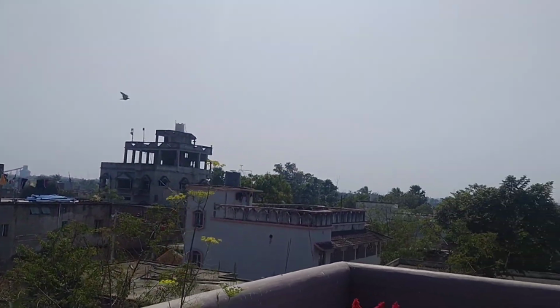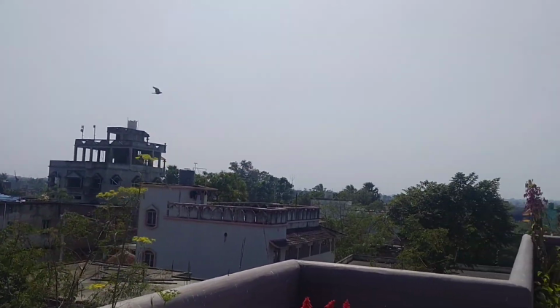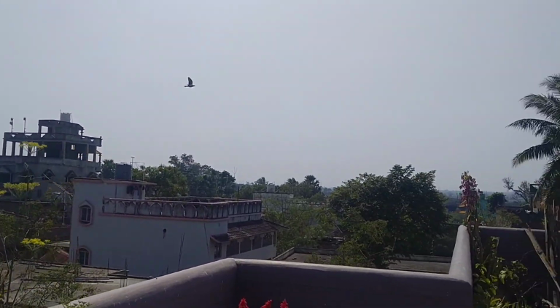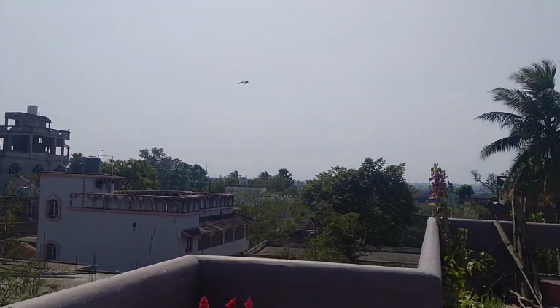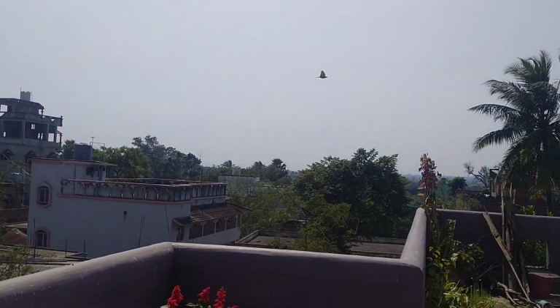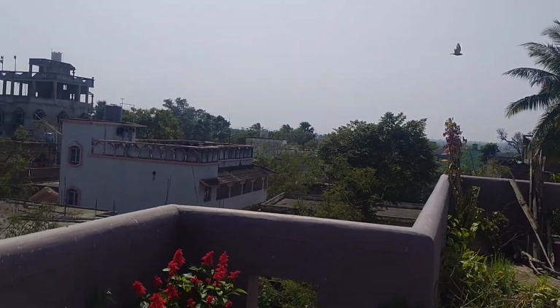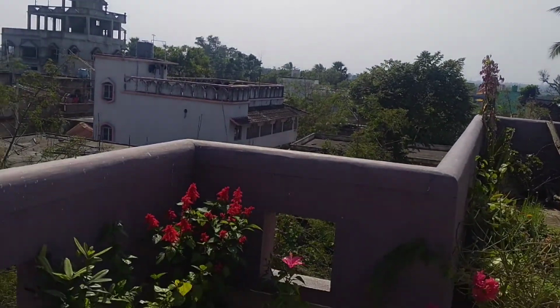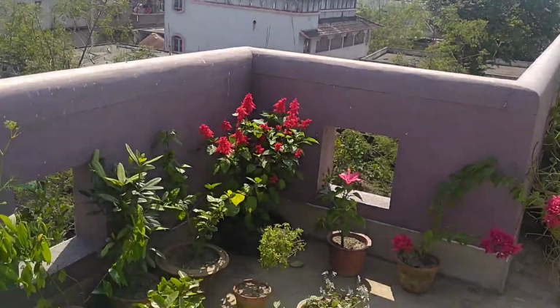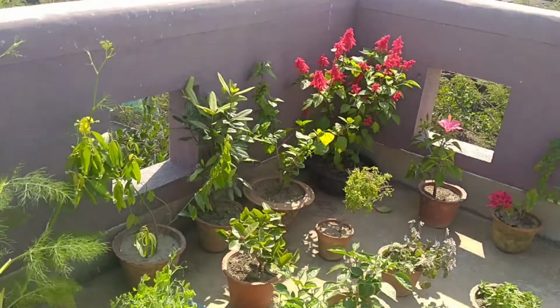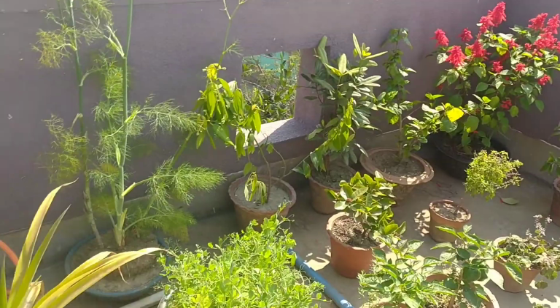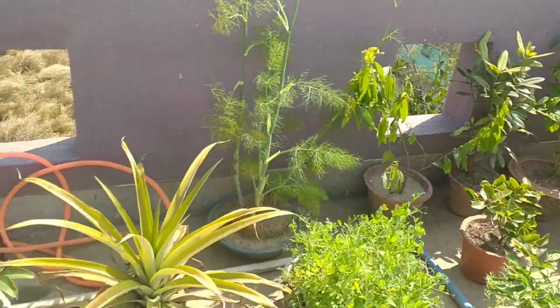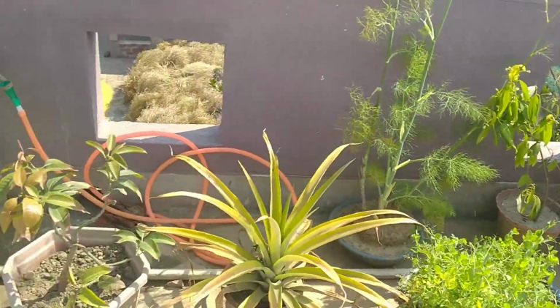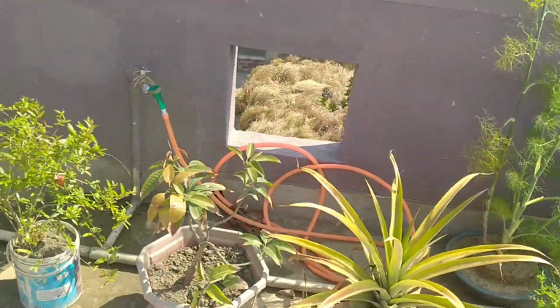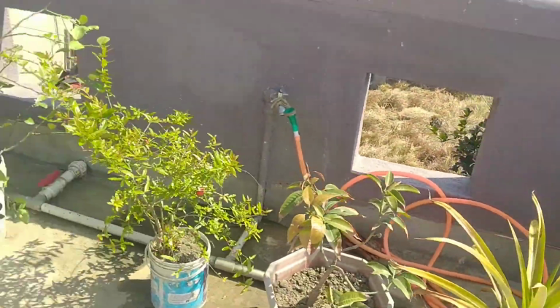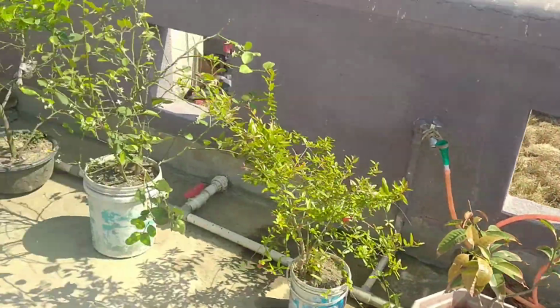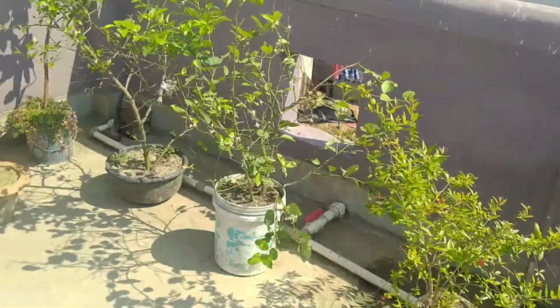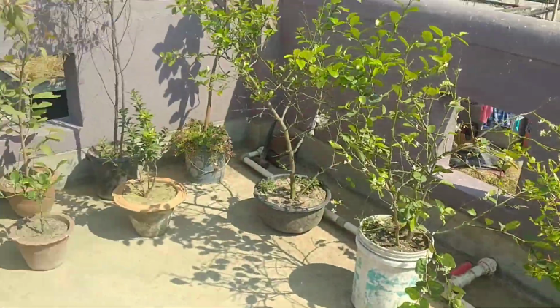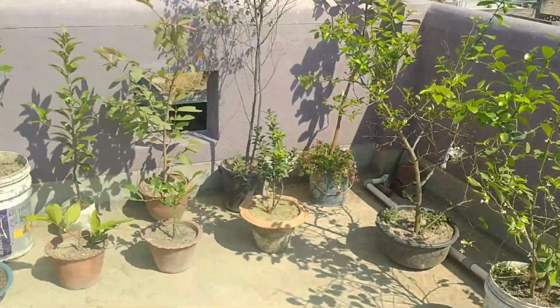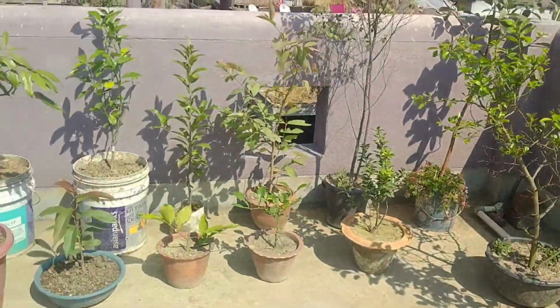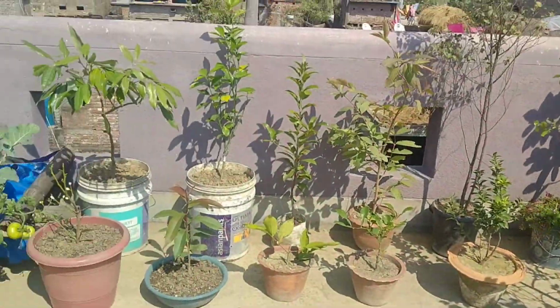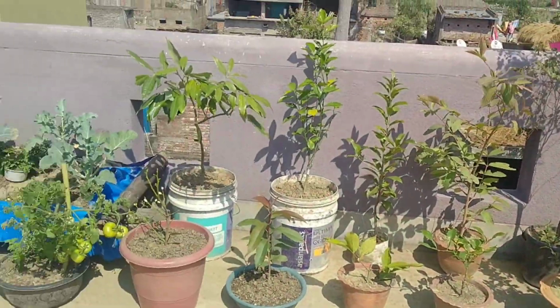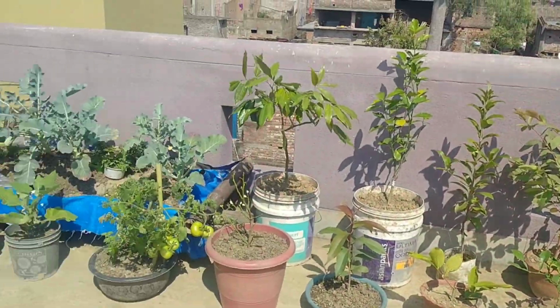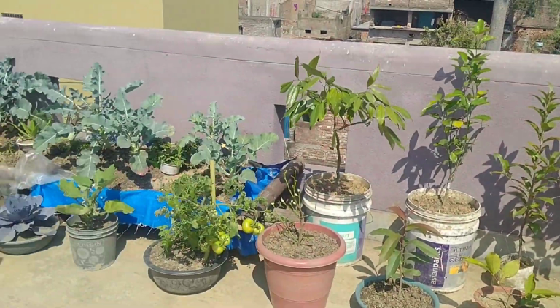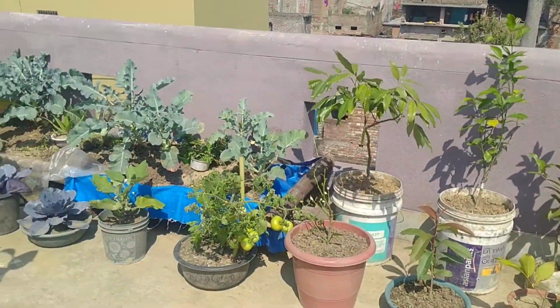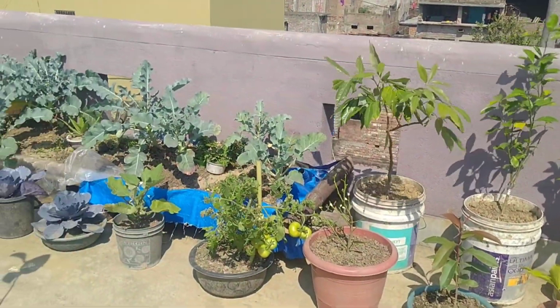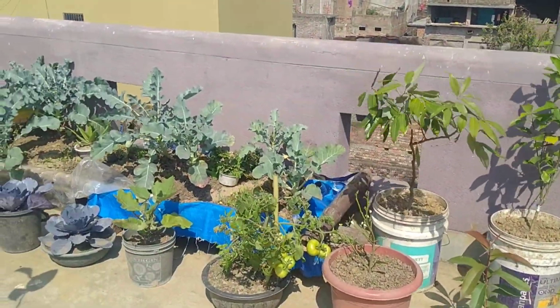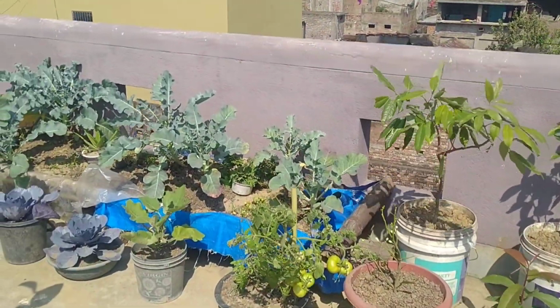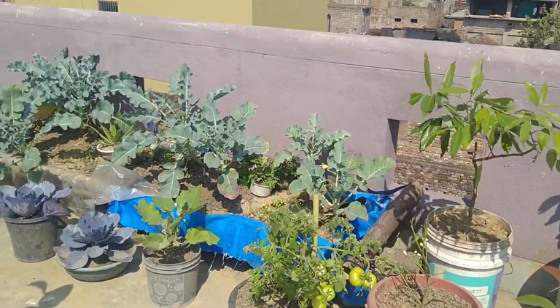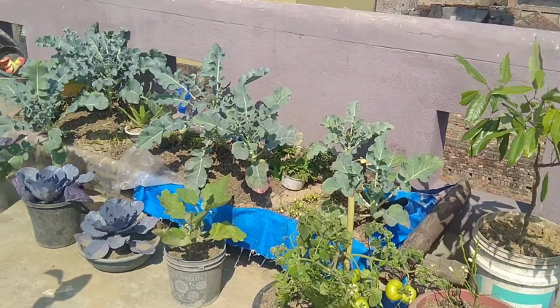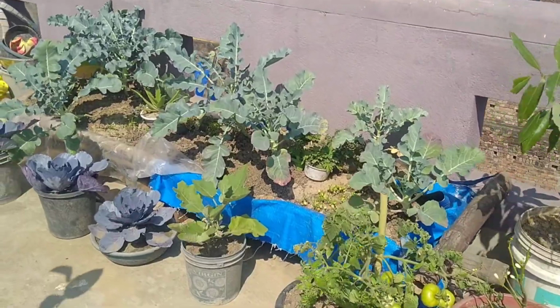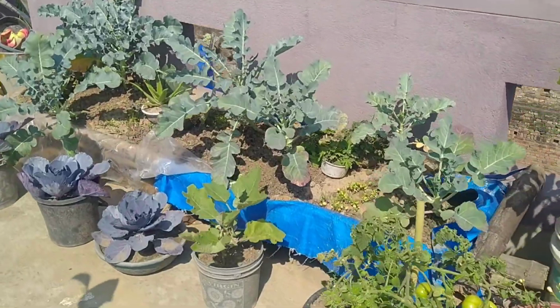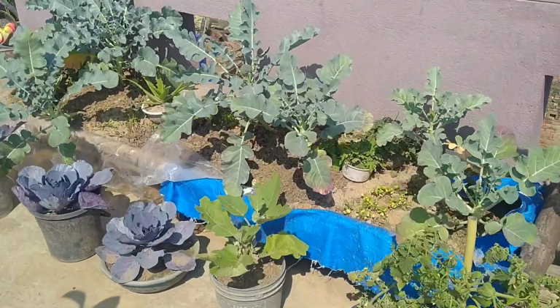Let's start. Where will we start? Look, there are many plants here. First, let's see the vegetables.